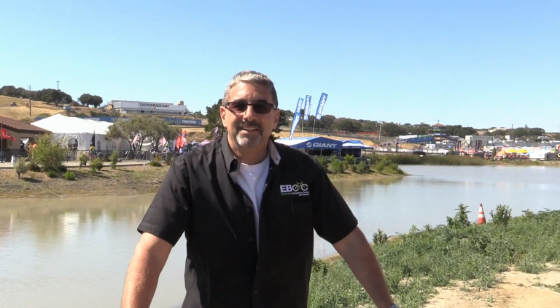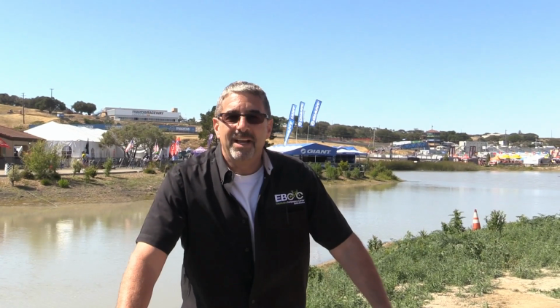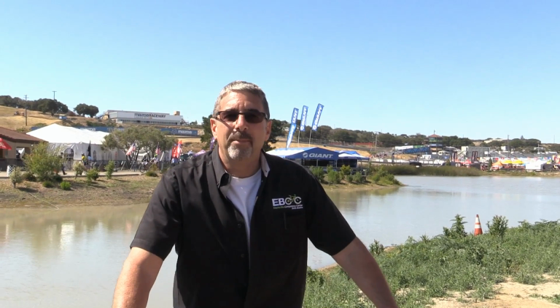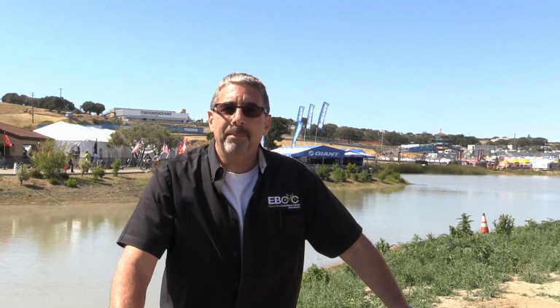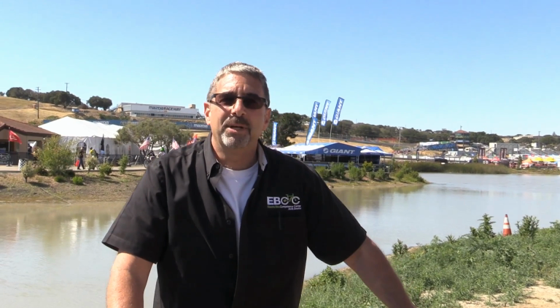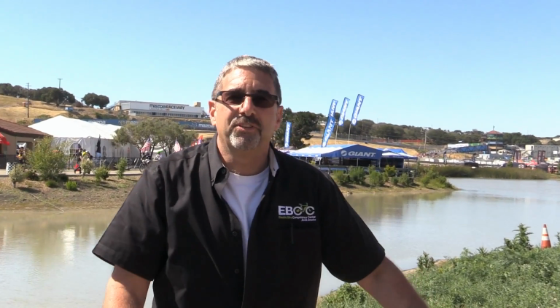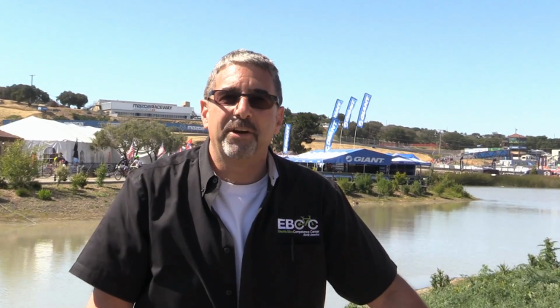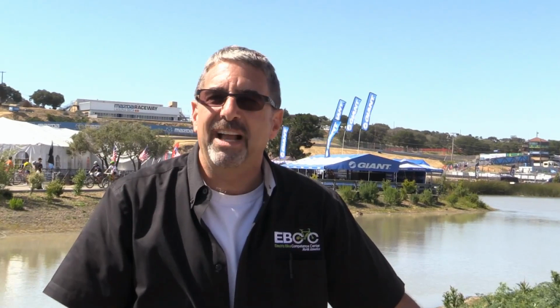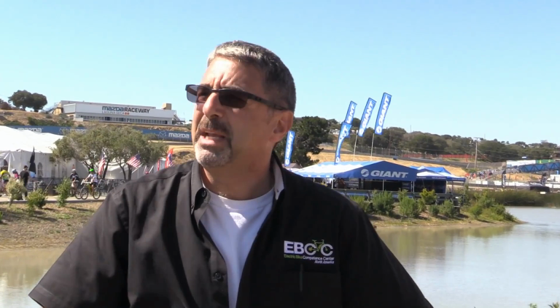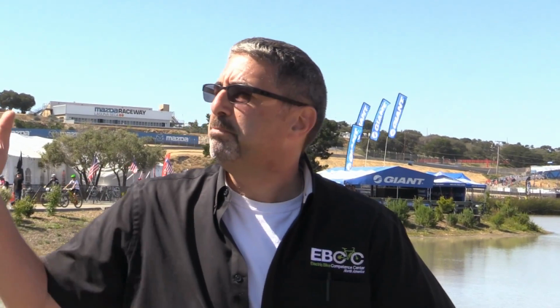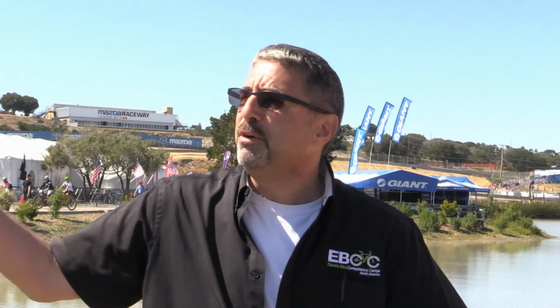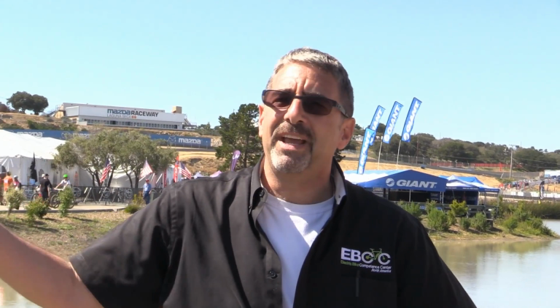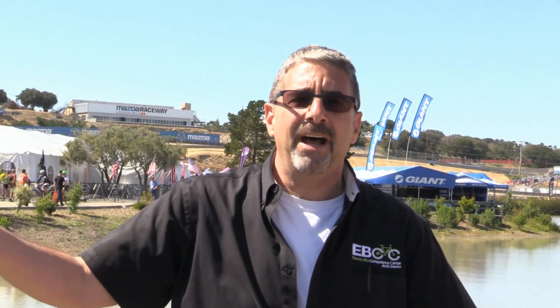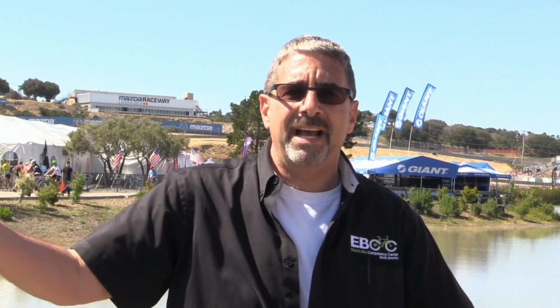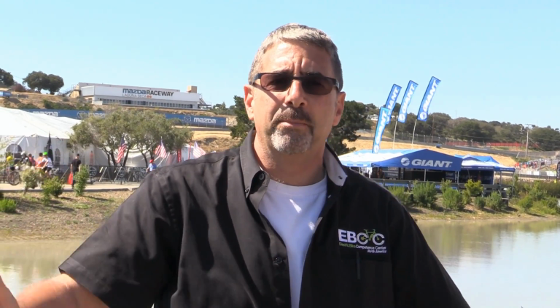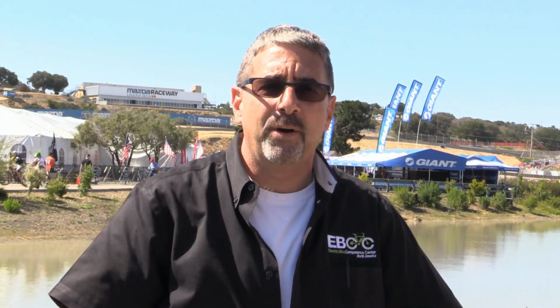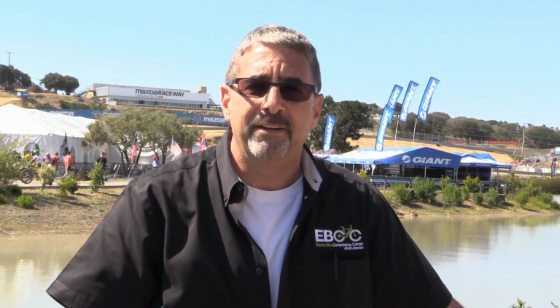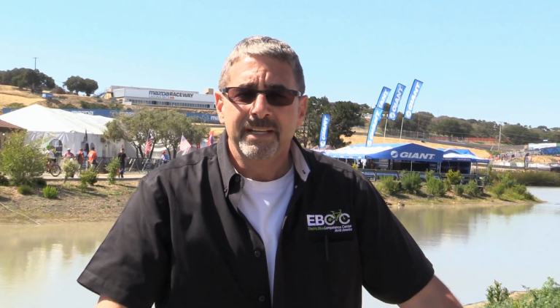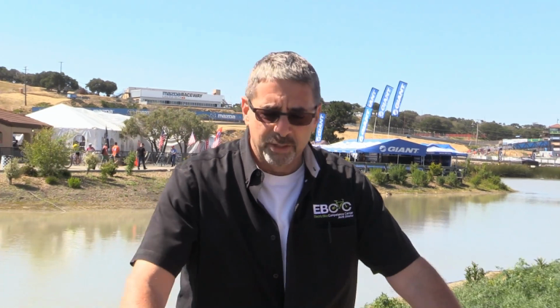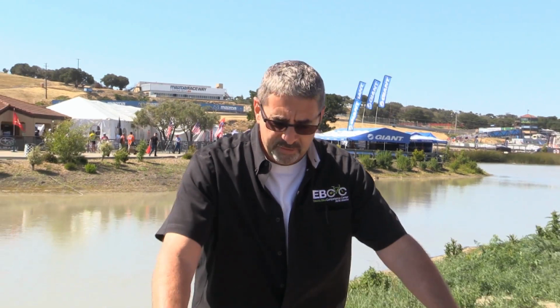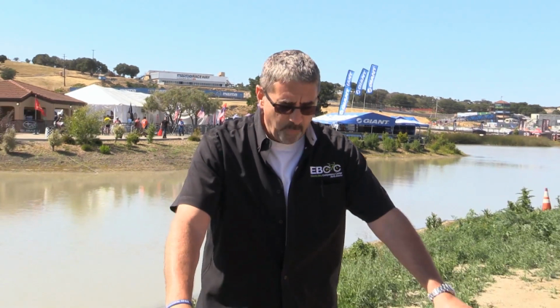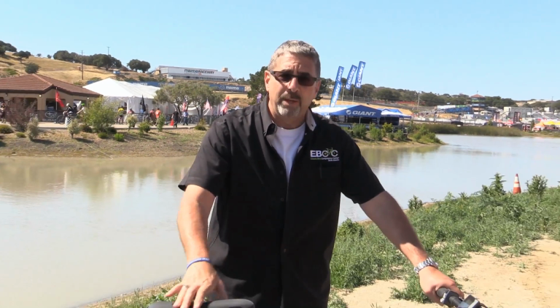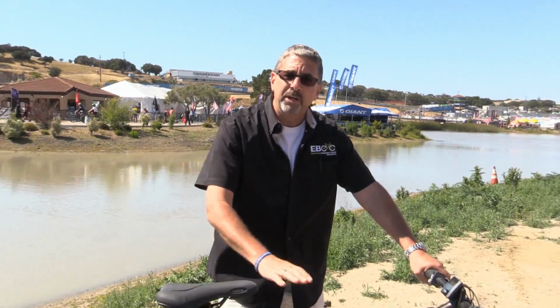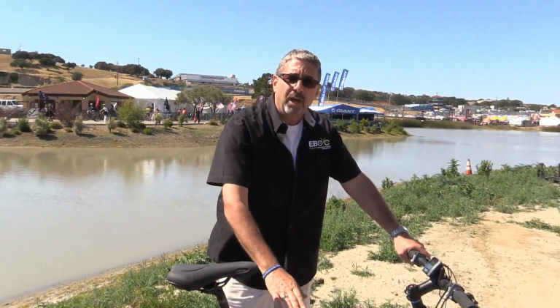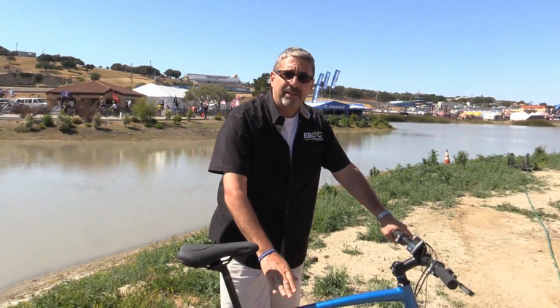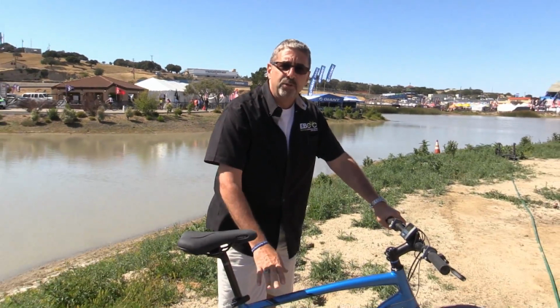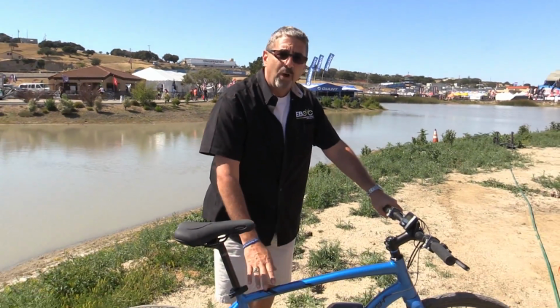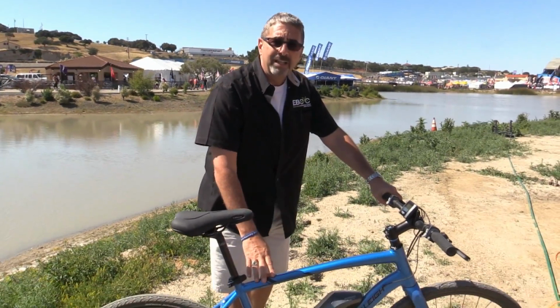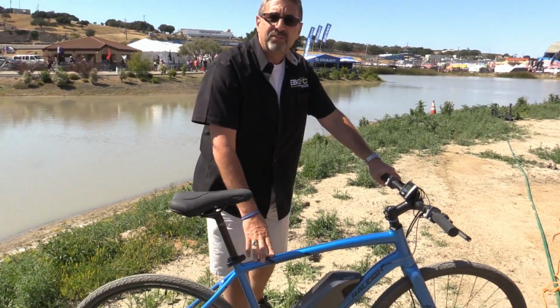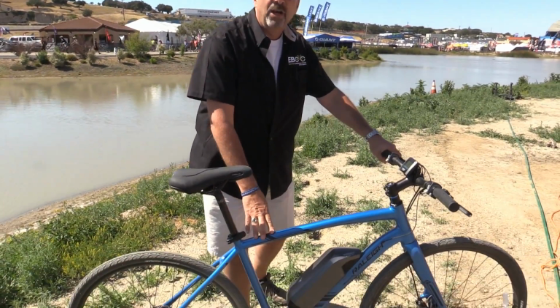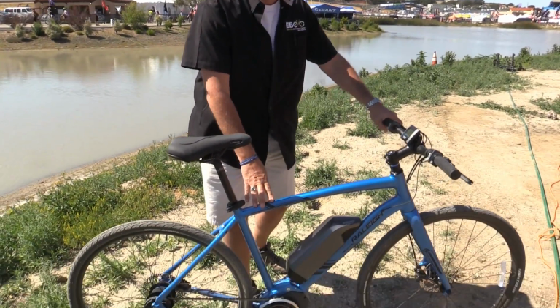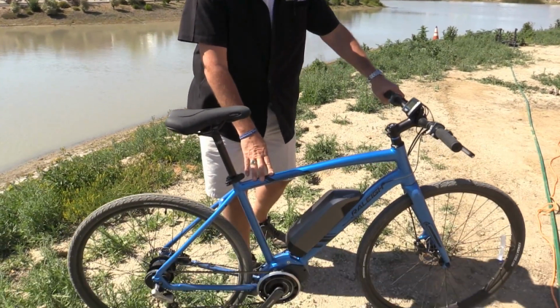Hi, I'm Rob Kaplan. I'm here at the Sea Otter Classic. We've got a beautiful day out down here in Monterey at Laguna Seca Raceway, and we're here to talk about the new Raleigh Maceo IE.